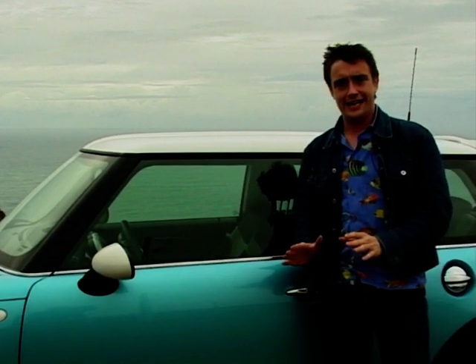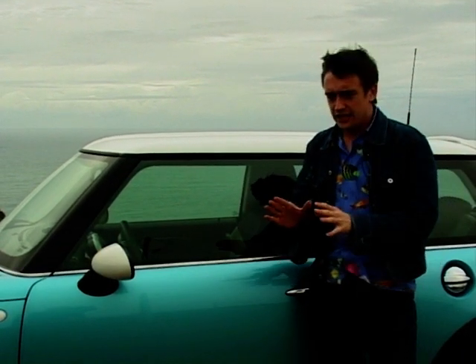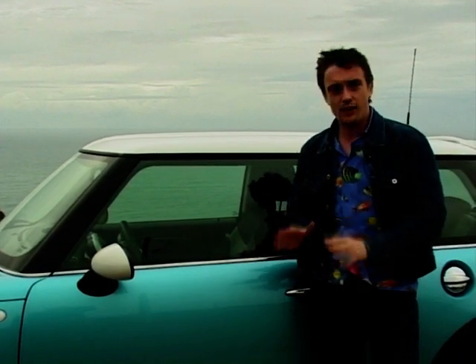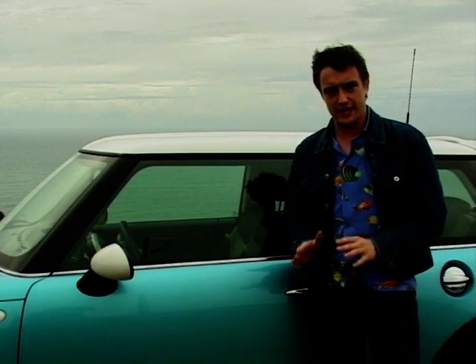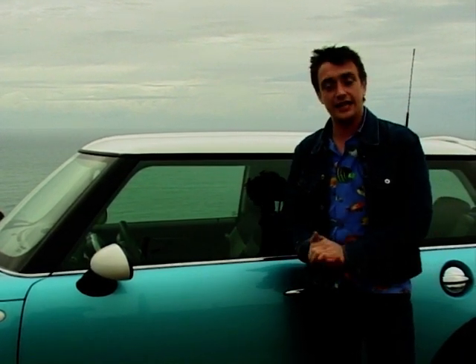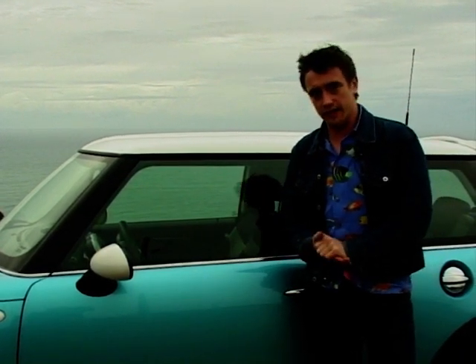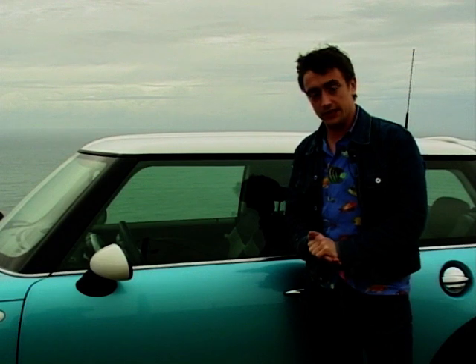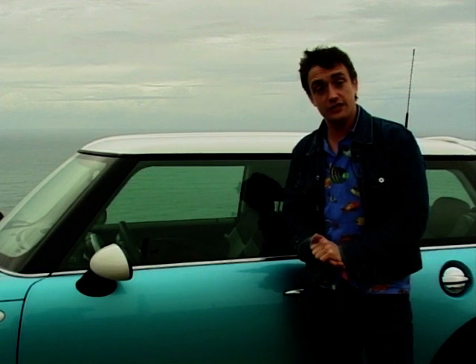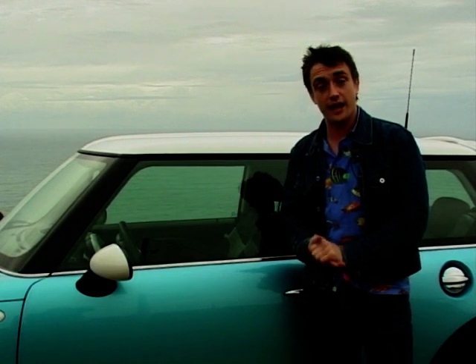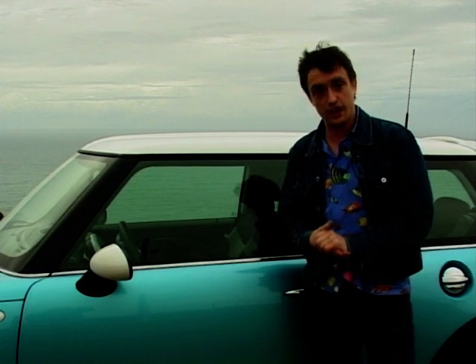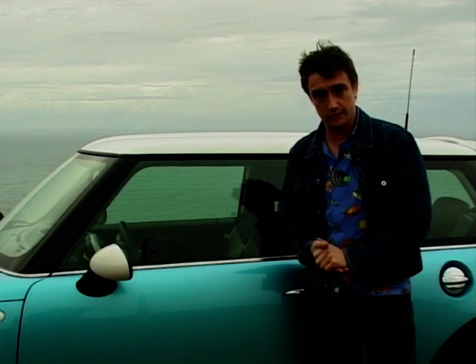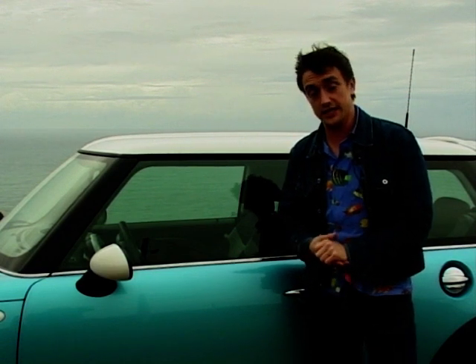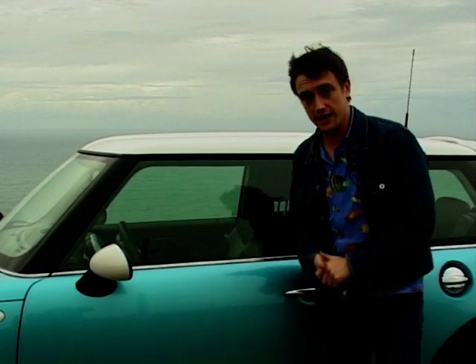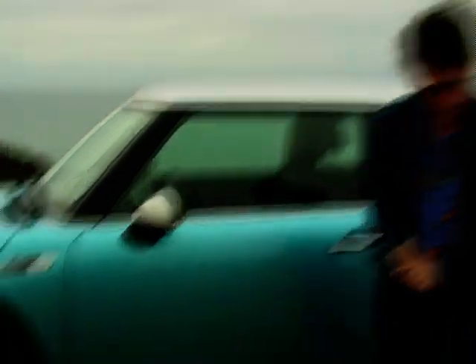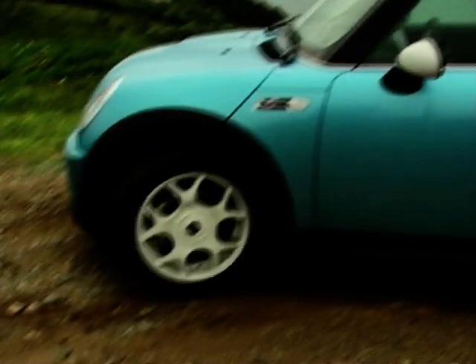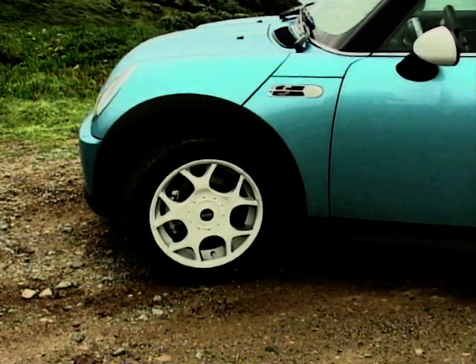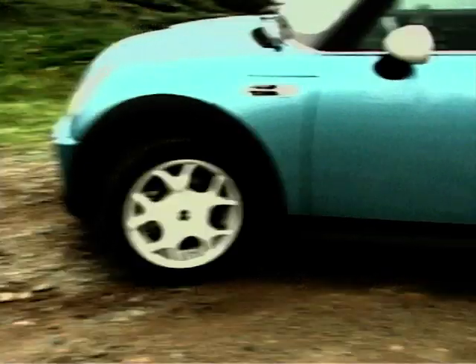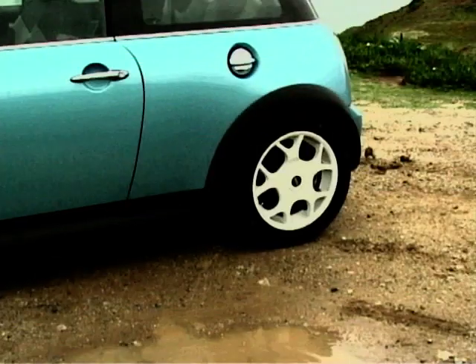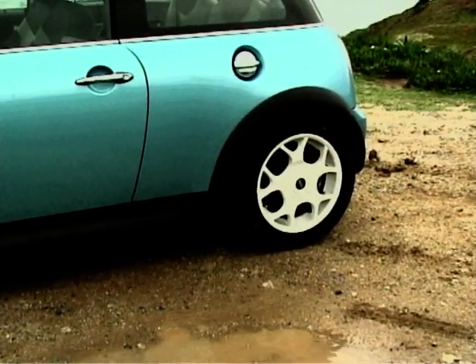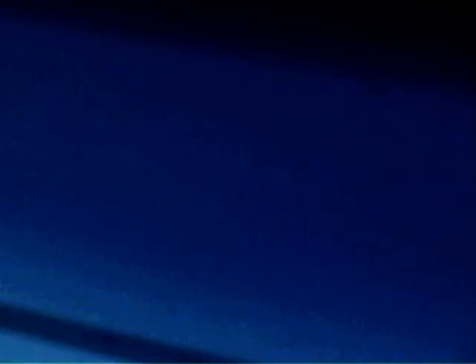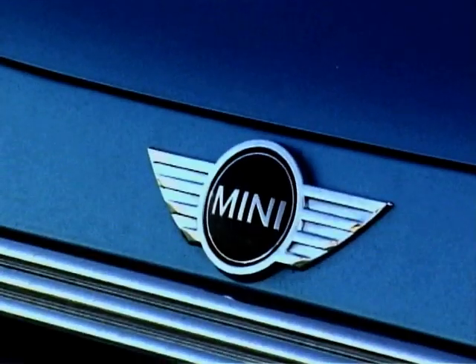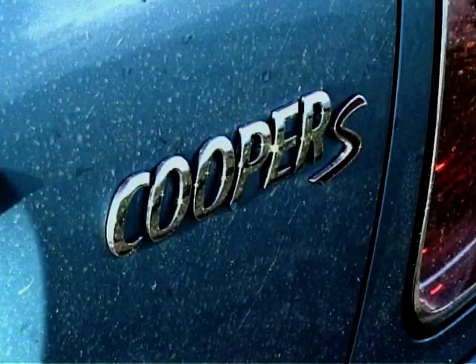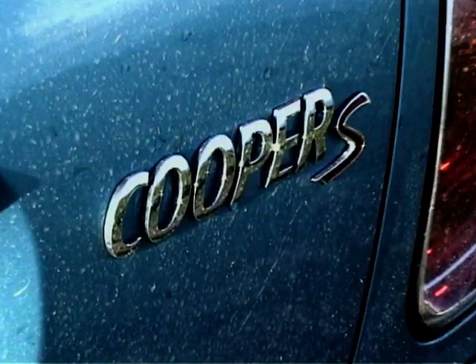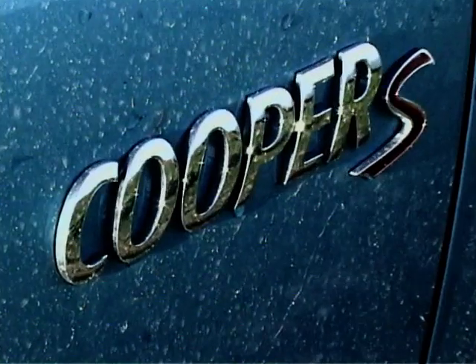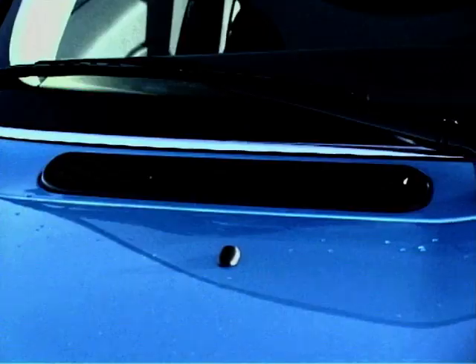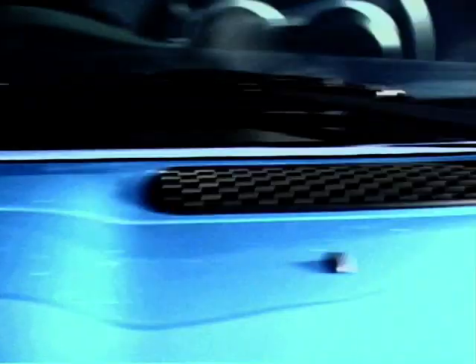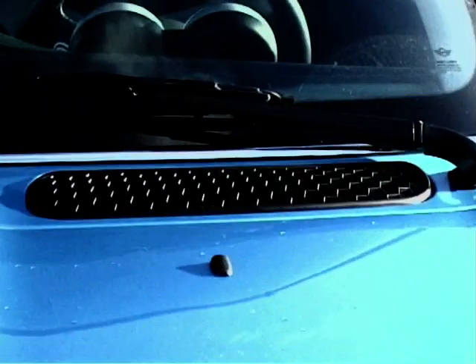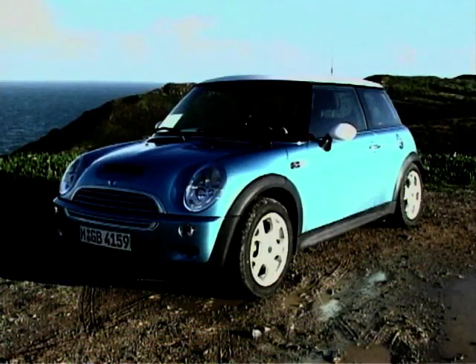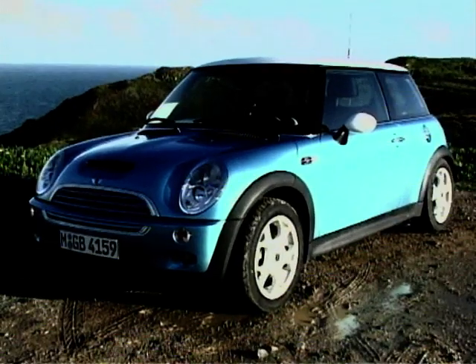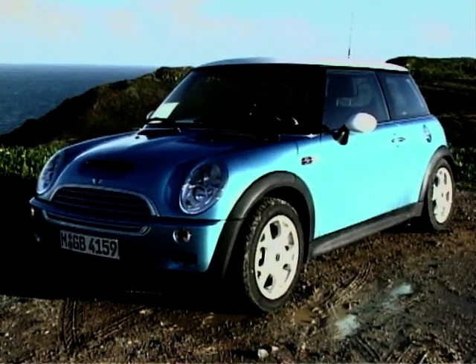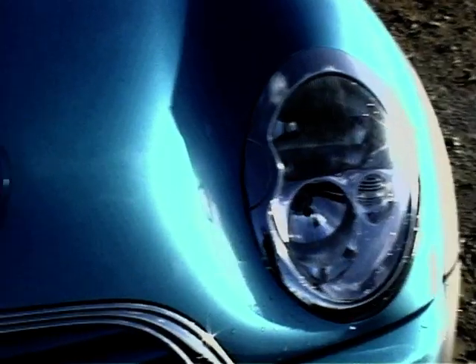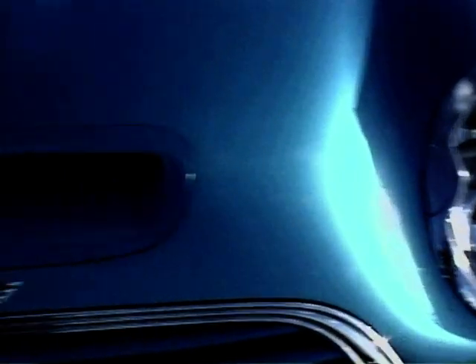Now, let's calm down here and take an anorak moment to consider just what has changed for the Mini Cooper S. Overall, it looks even more squat, purposeful and aggressive, but without ever stopping looking cute.